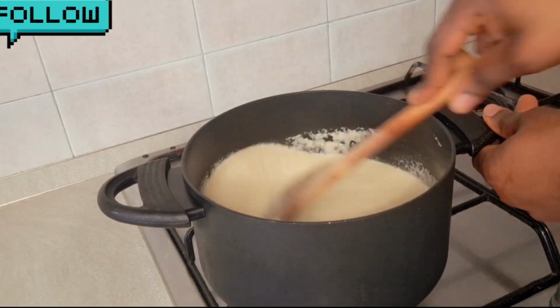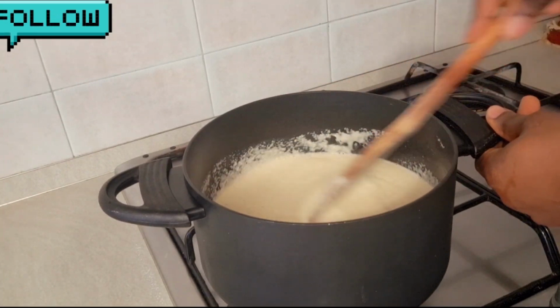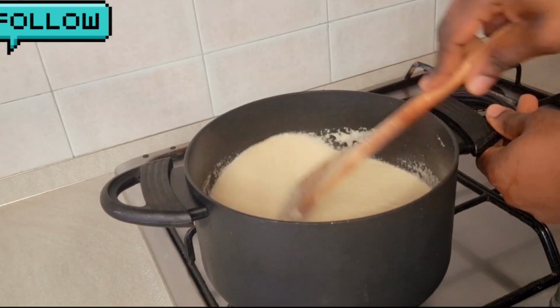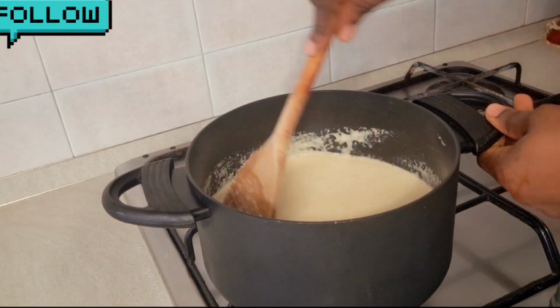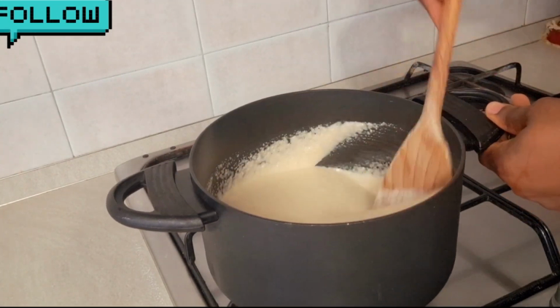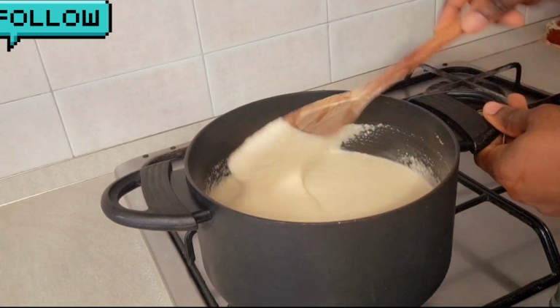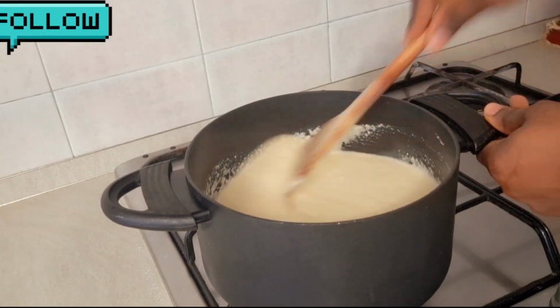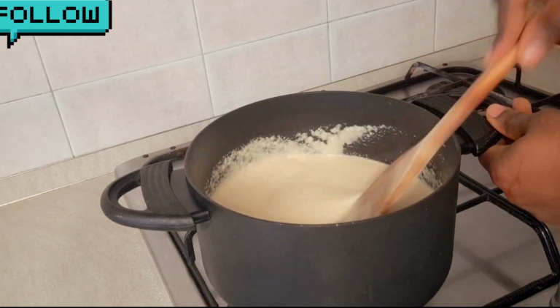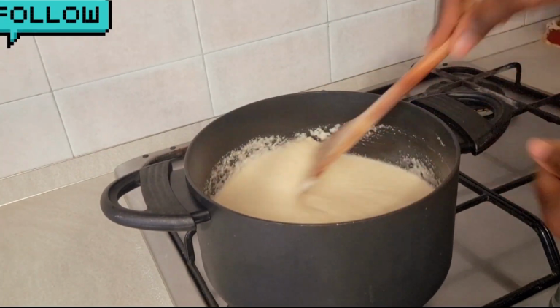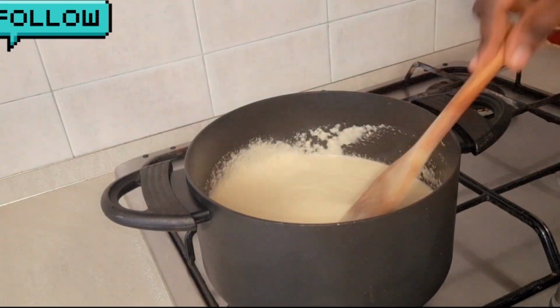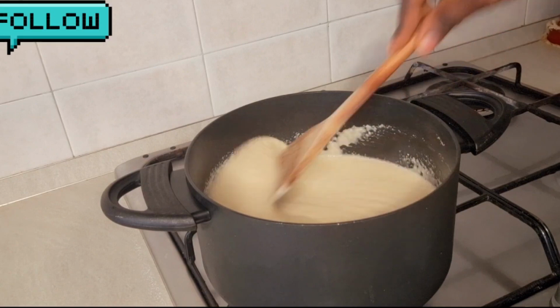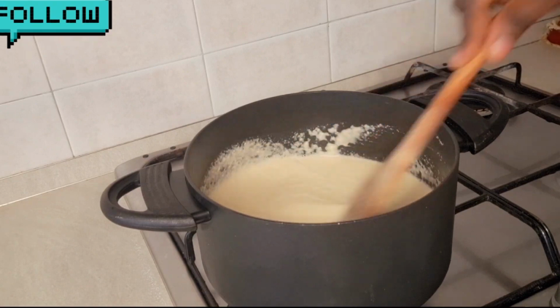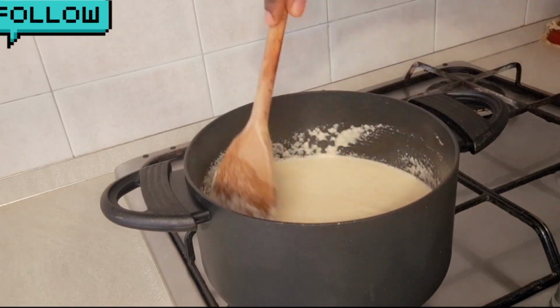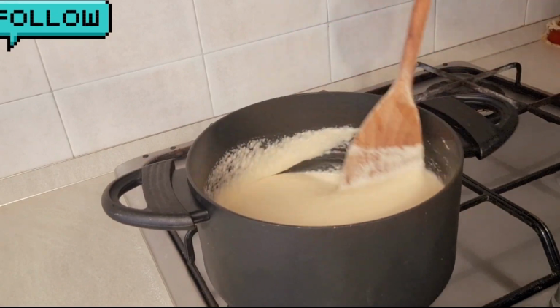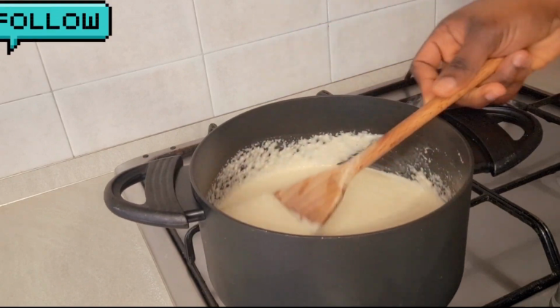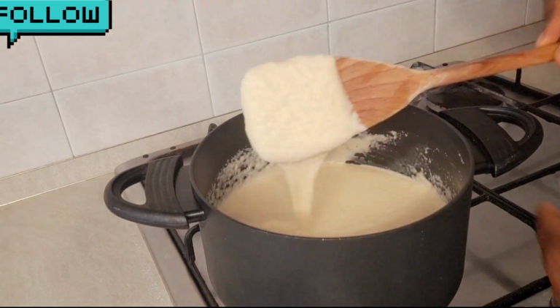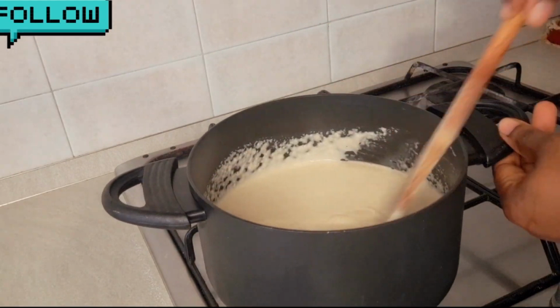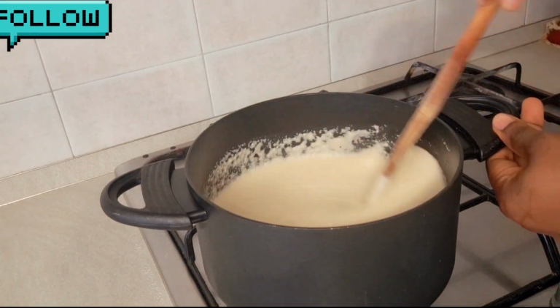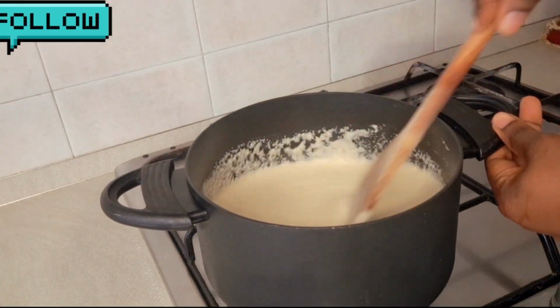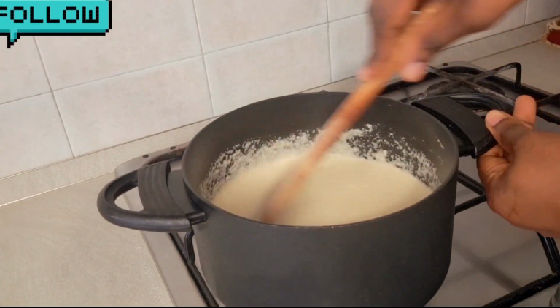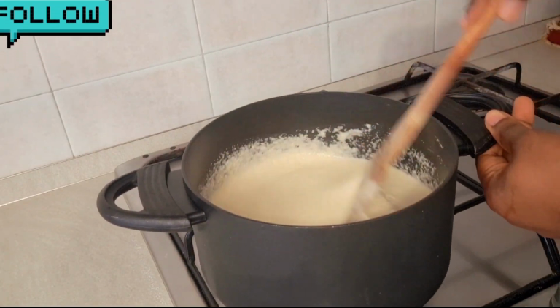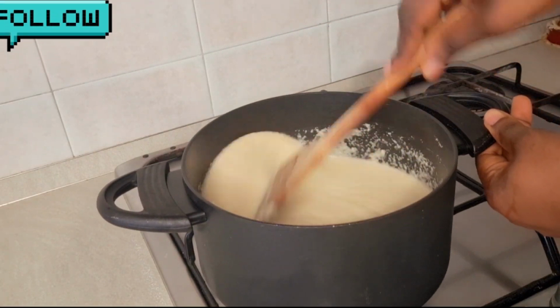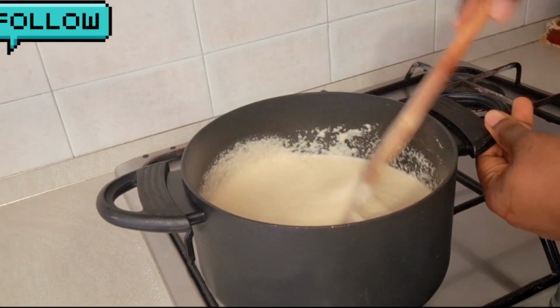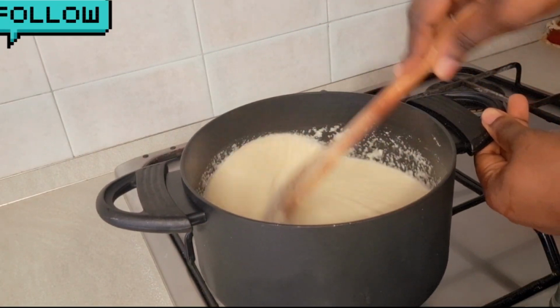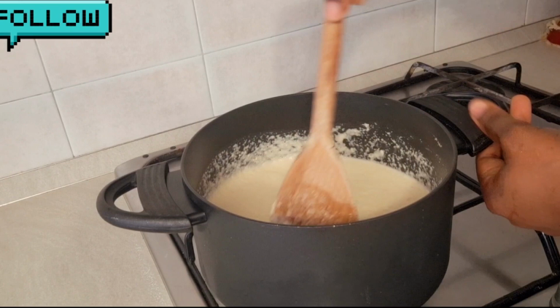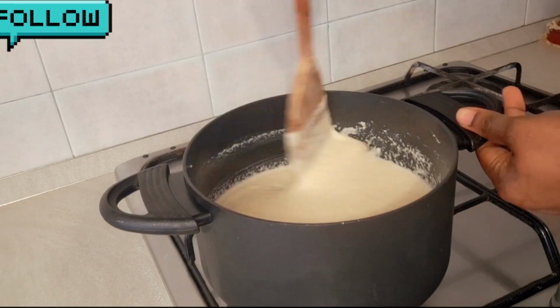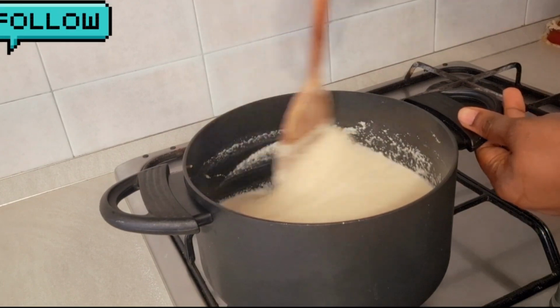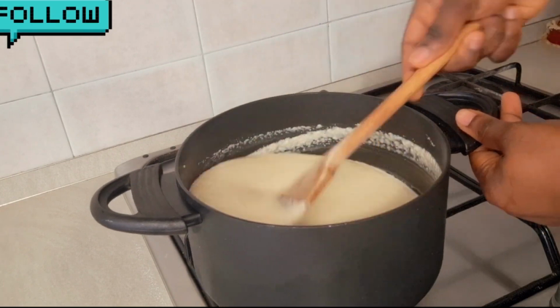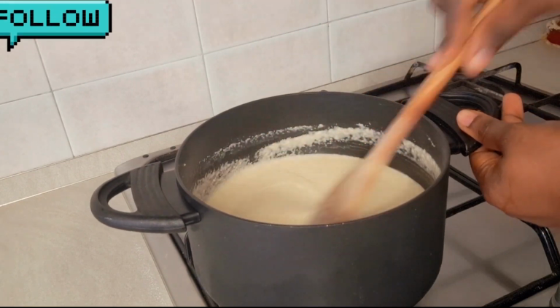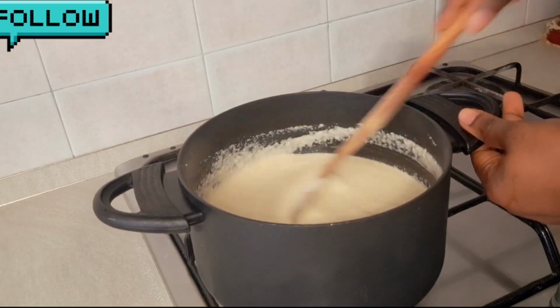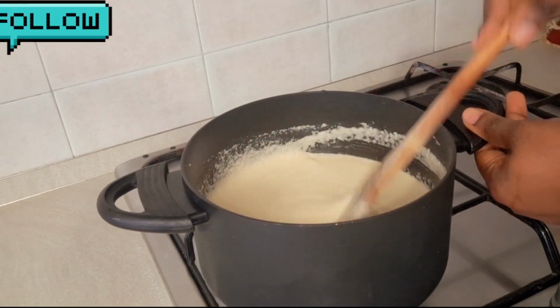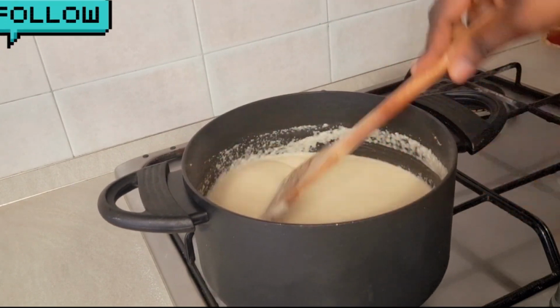Lower the heat so that your food will not get burned — so that the bottom of the pot will not get burned. That's why you need to keep the heat low.